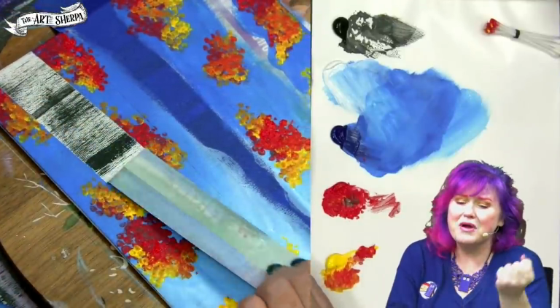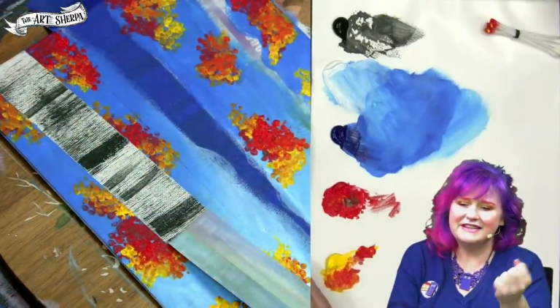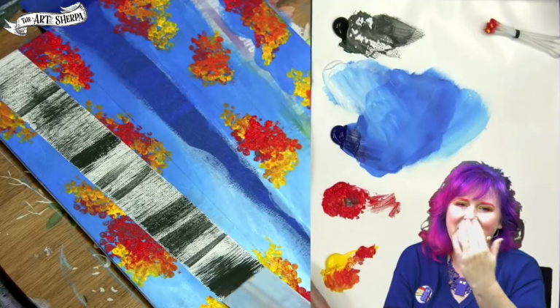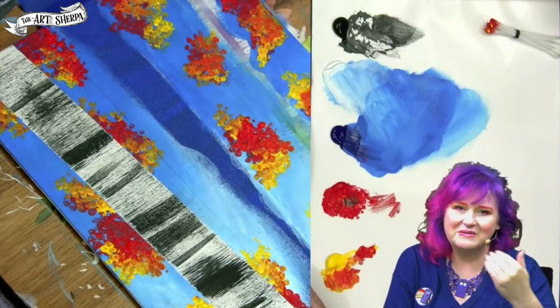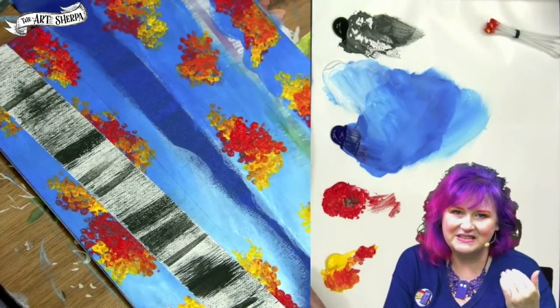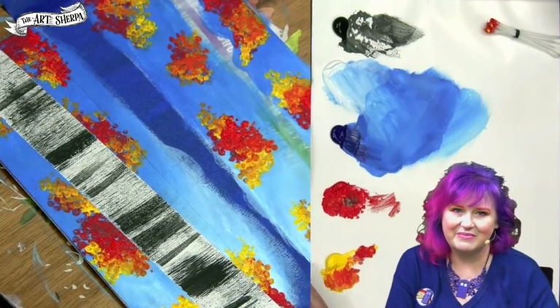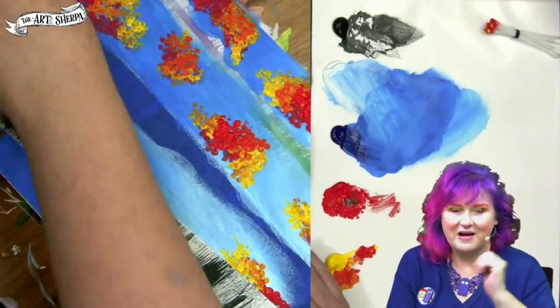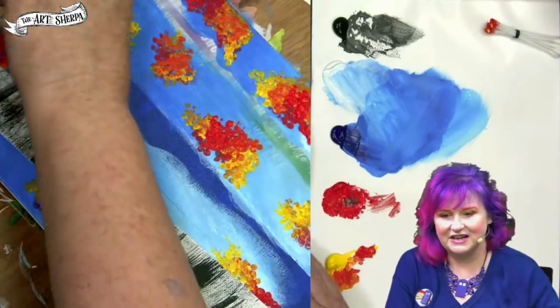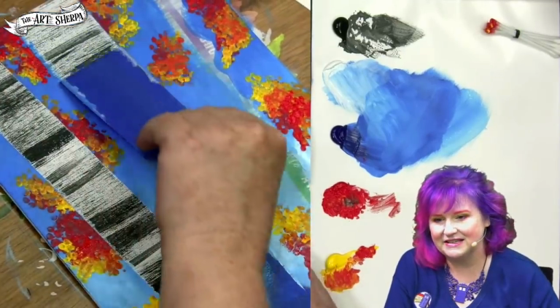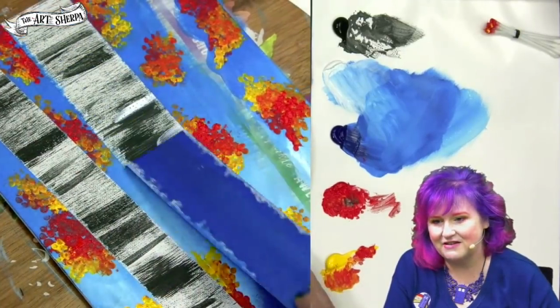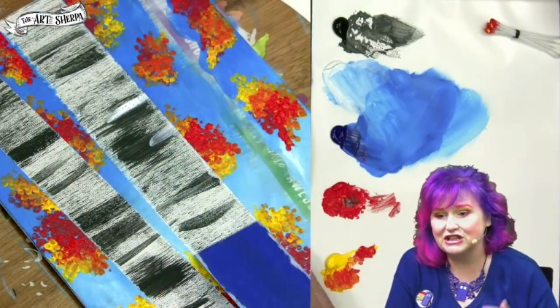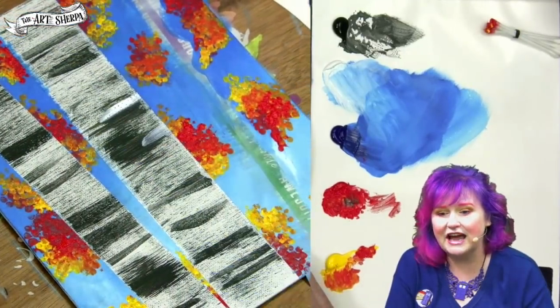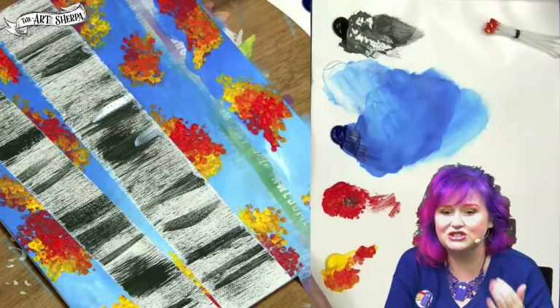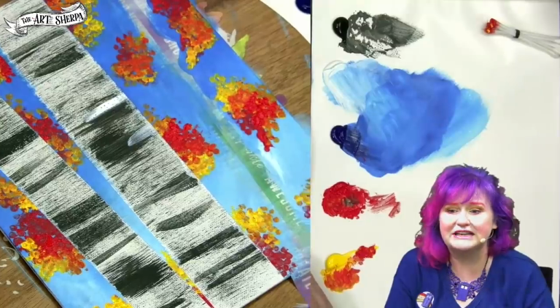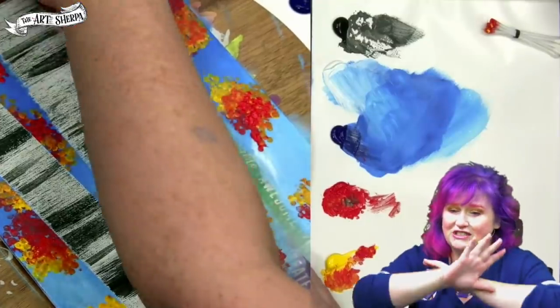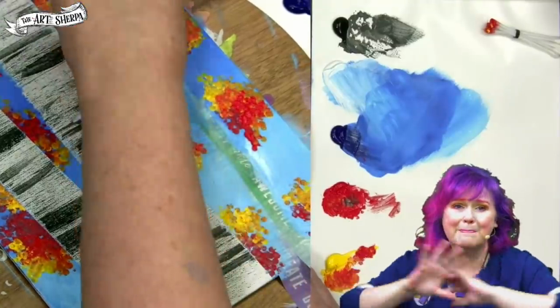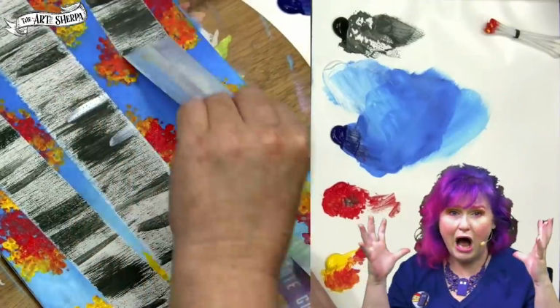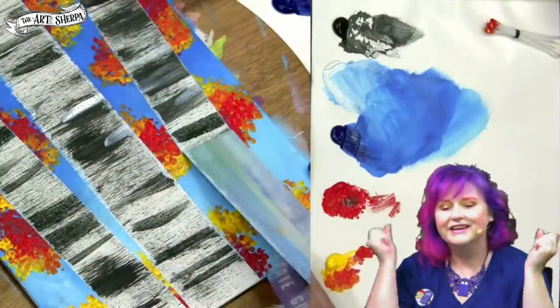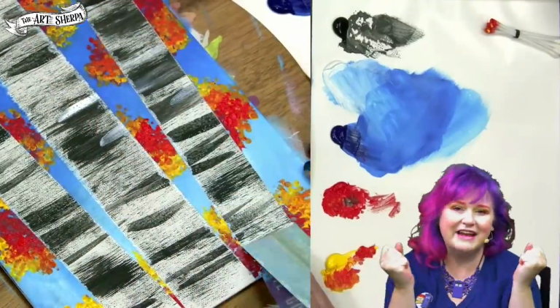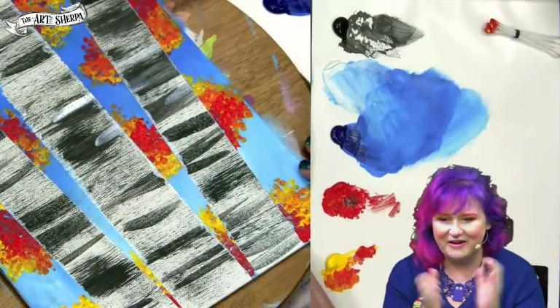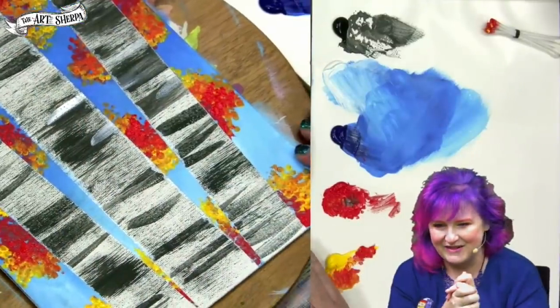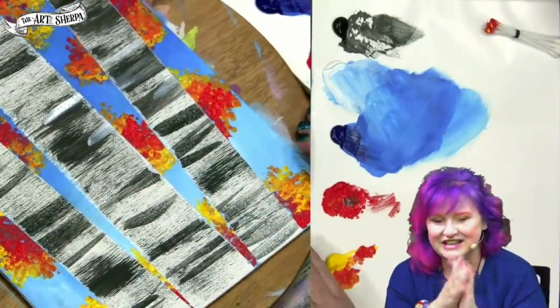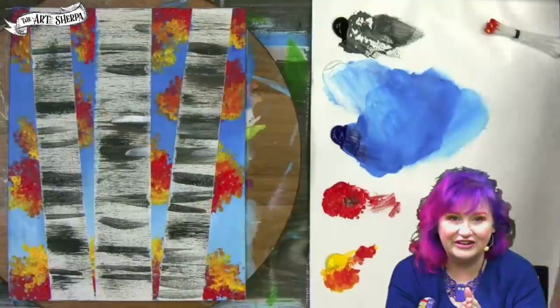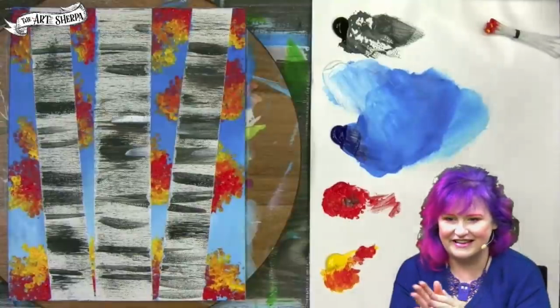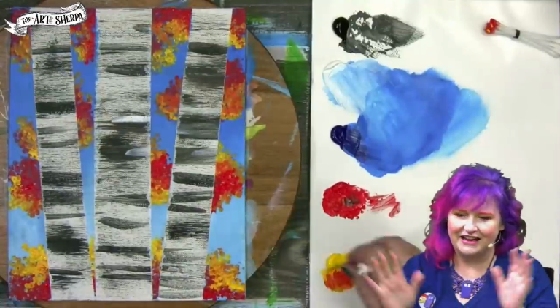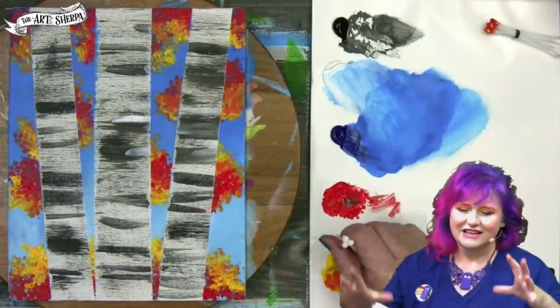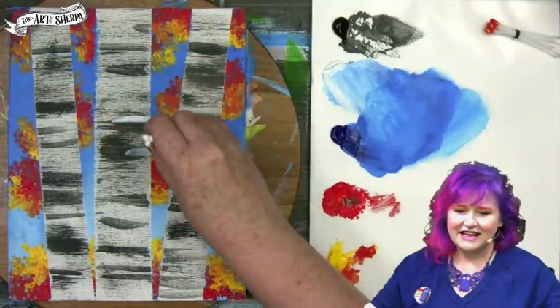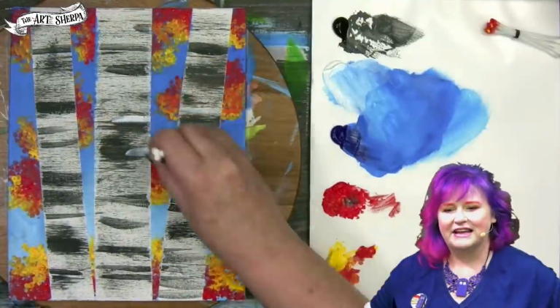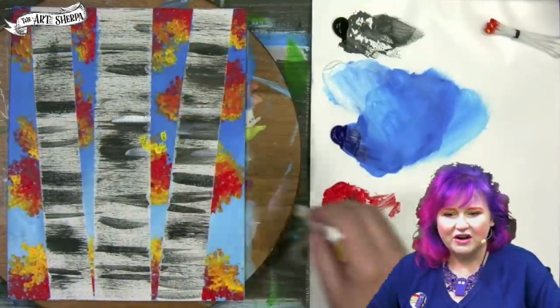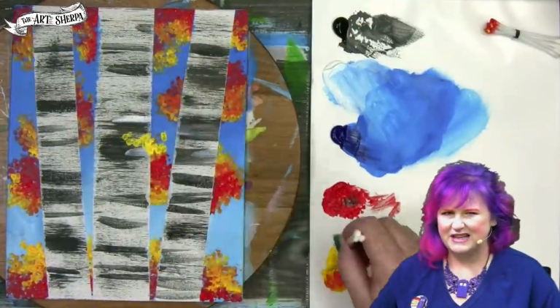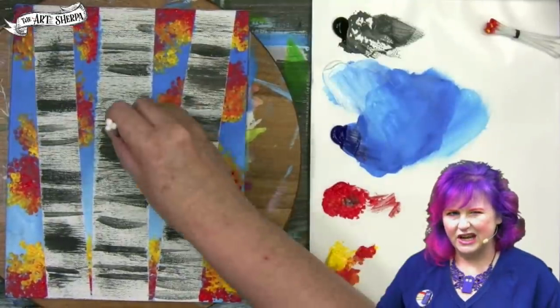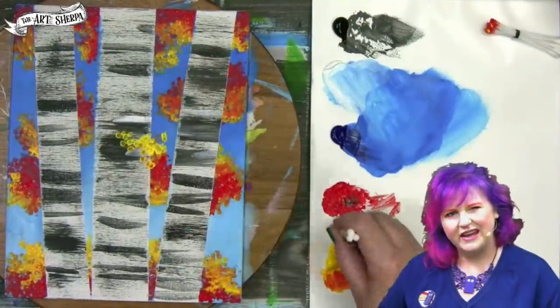Remove the tape. I like to remove the tape in the opposite direction I placed it down, and look at these trees just coming out of nowhere. Isn't that fun? I know you're going to love this. So that's a lot of fun — I'm going to get some more Q-tips and I'm just going to go yellow.